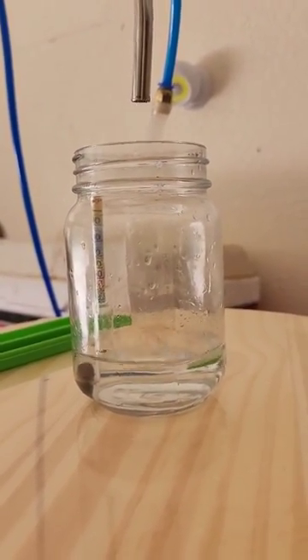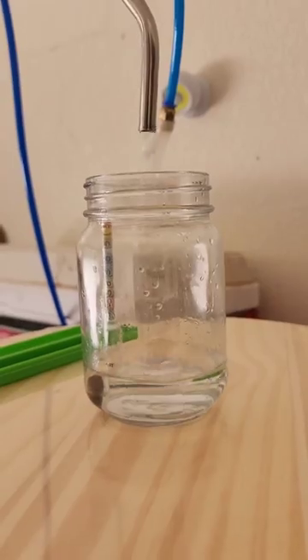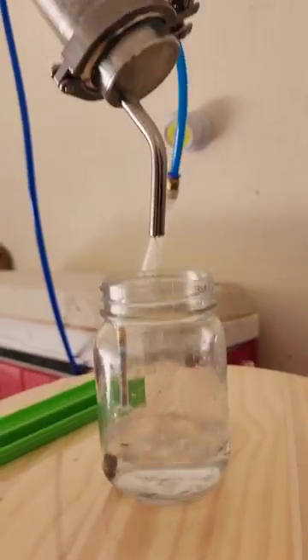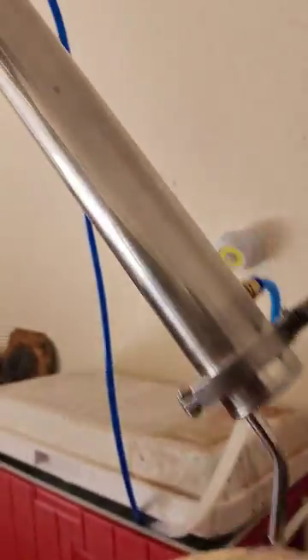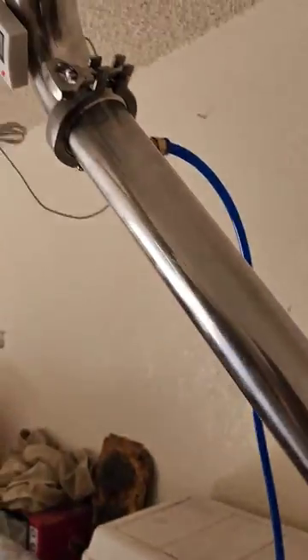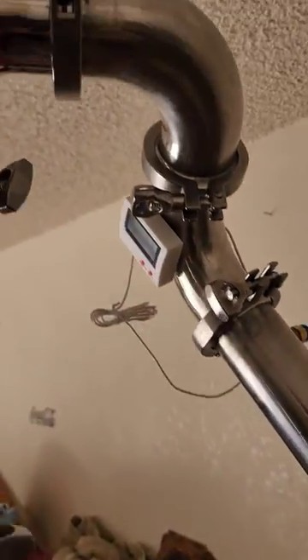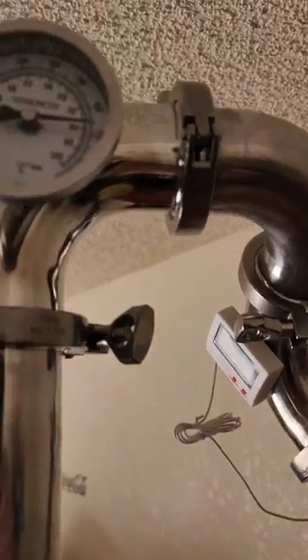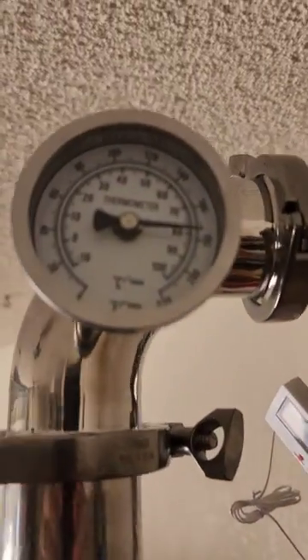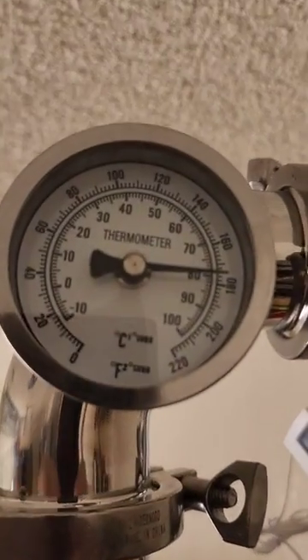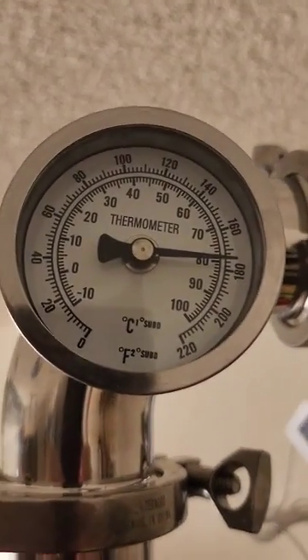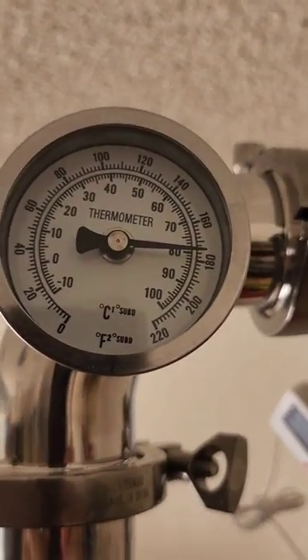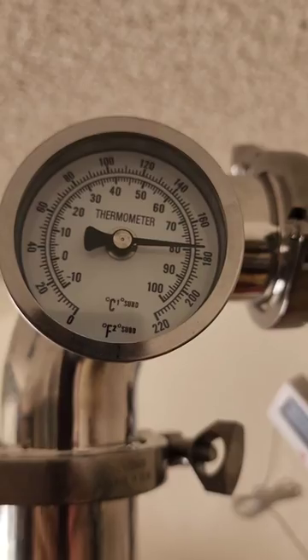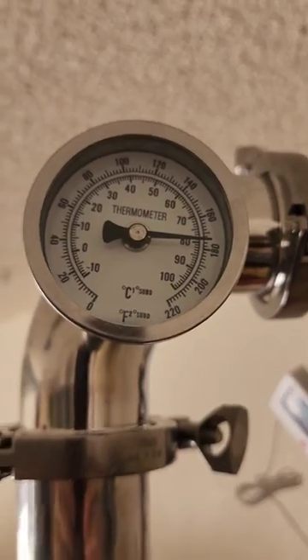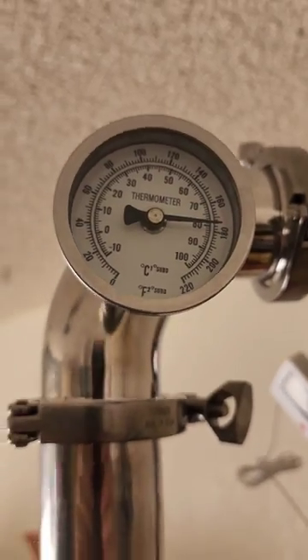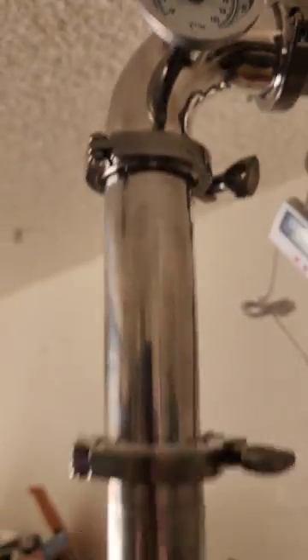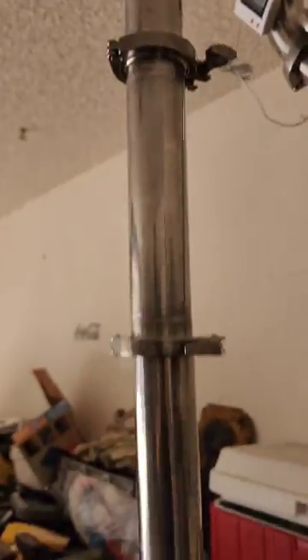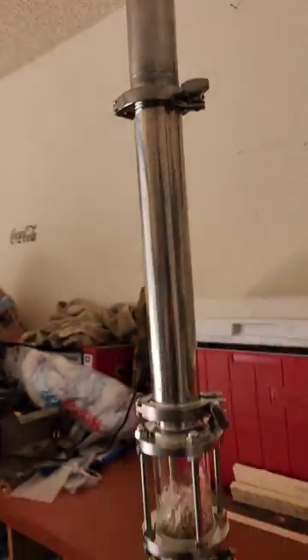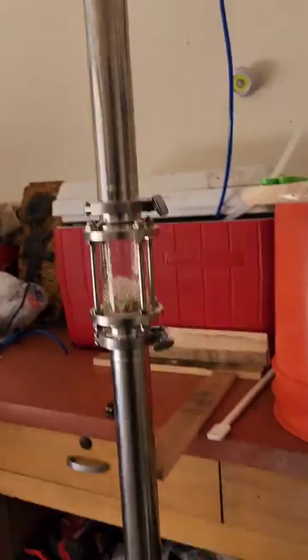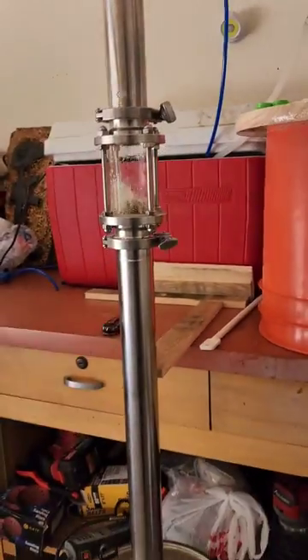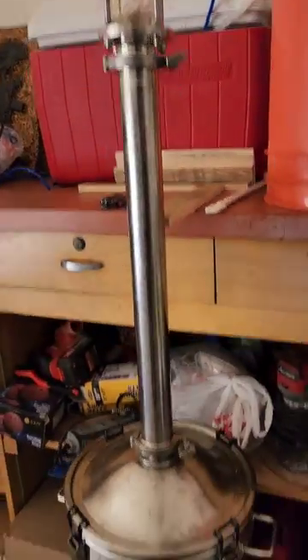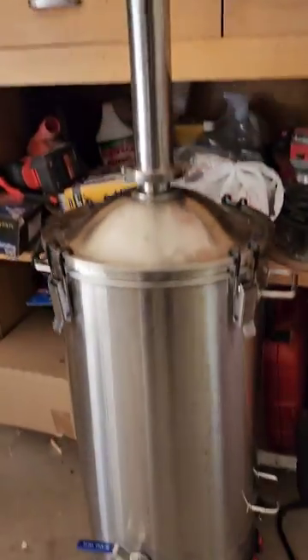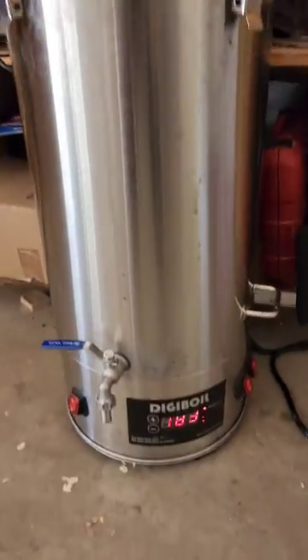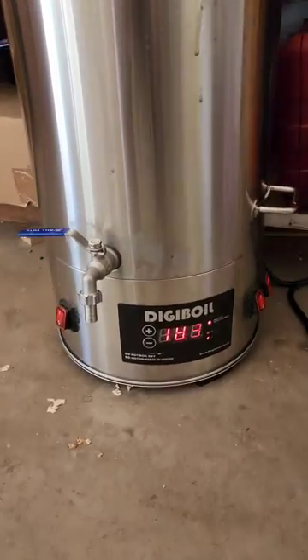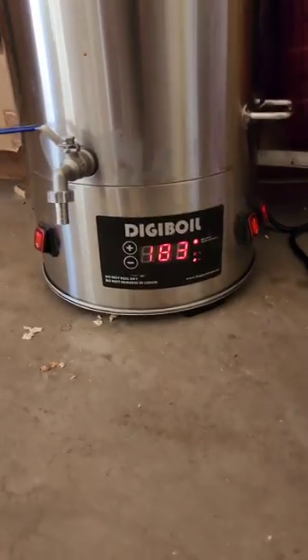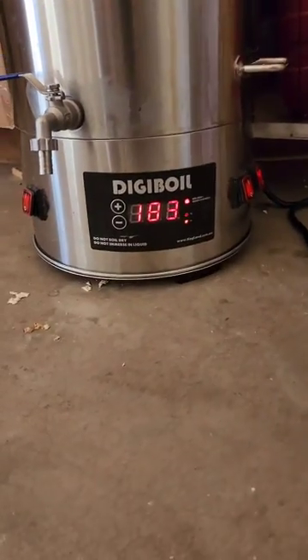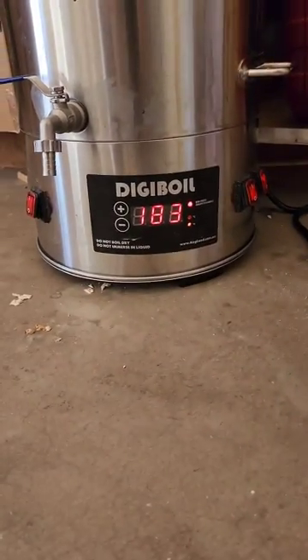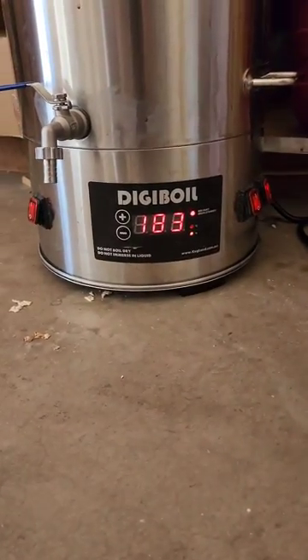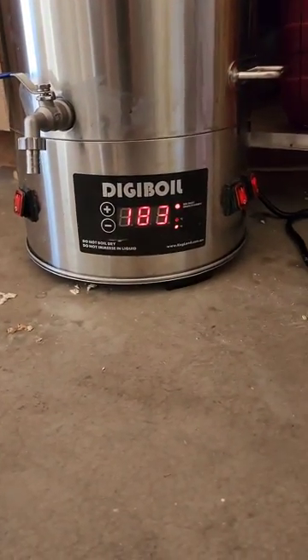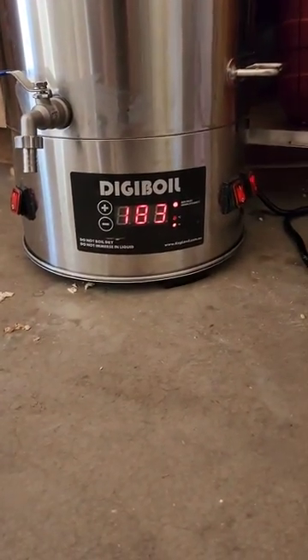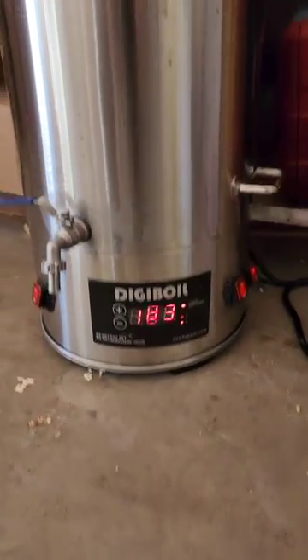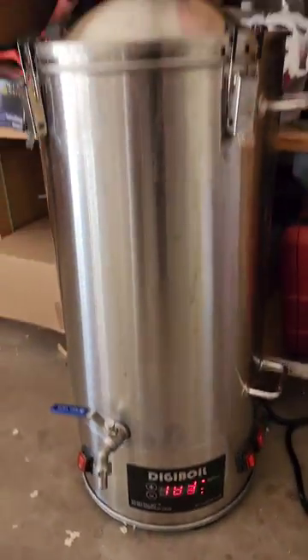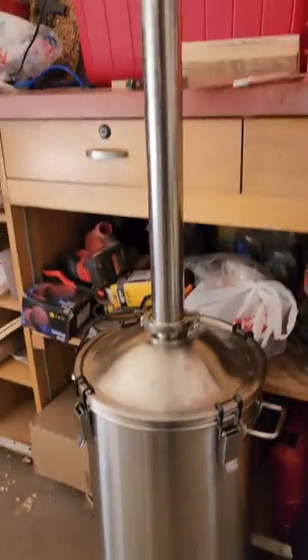Check out our tip — looking good. My boiler temp down here is only at 183 and we're already making liquor.